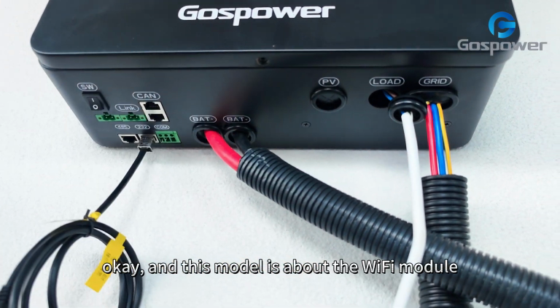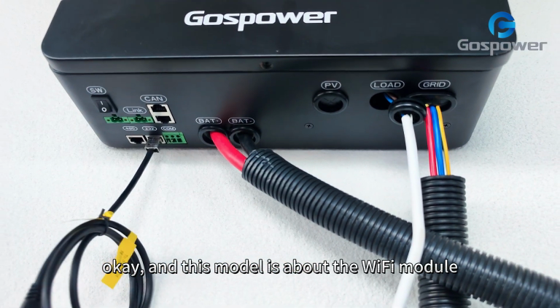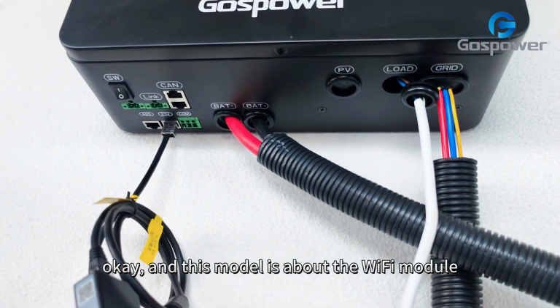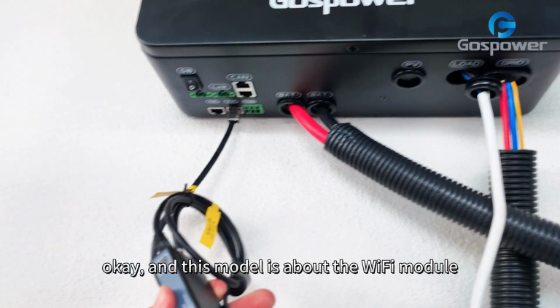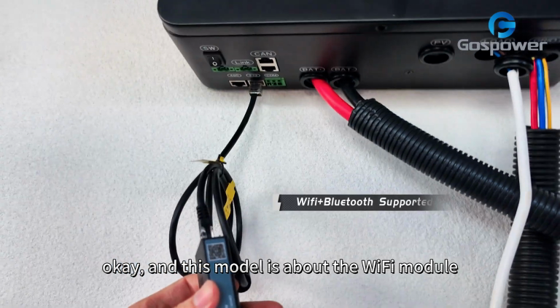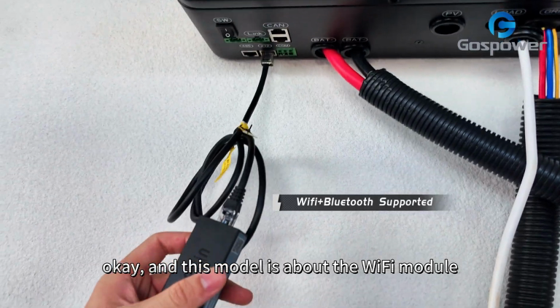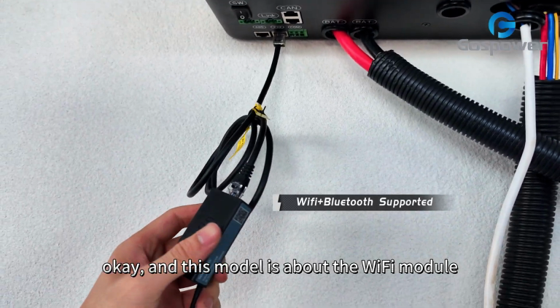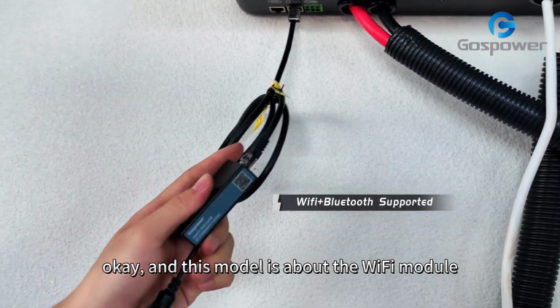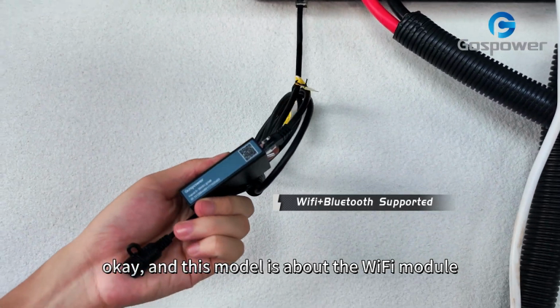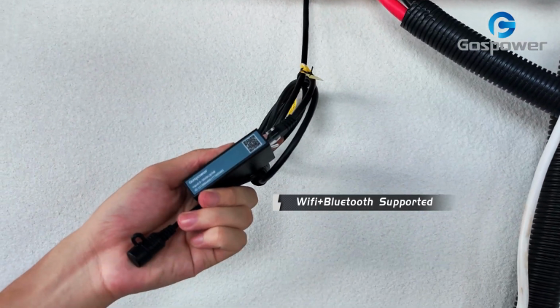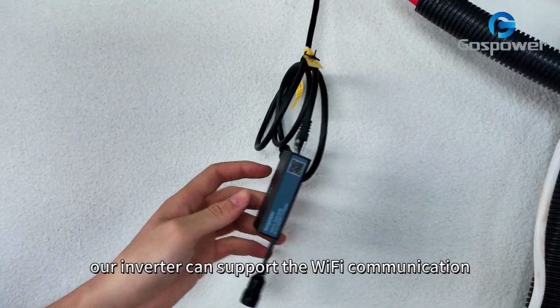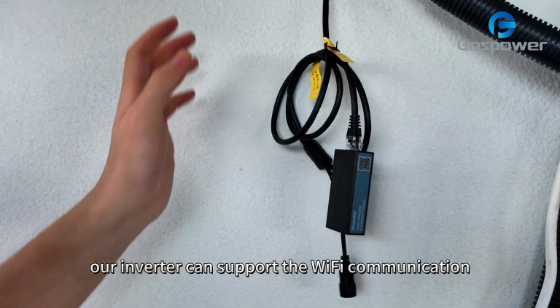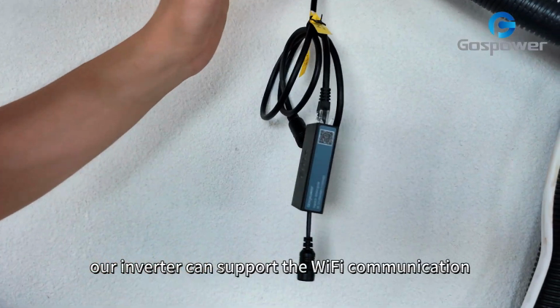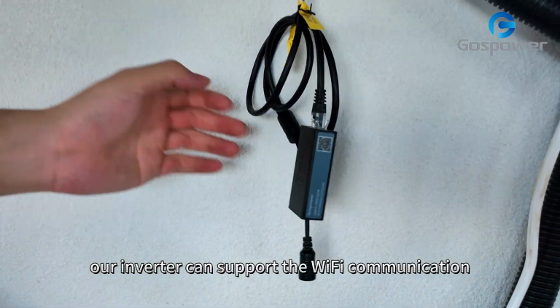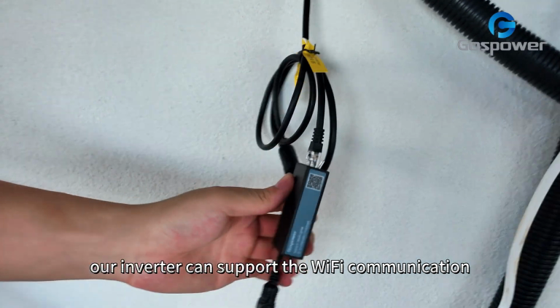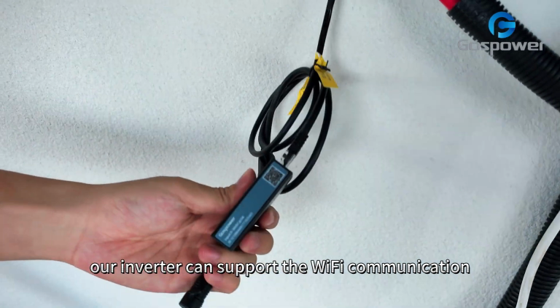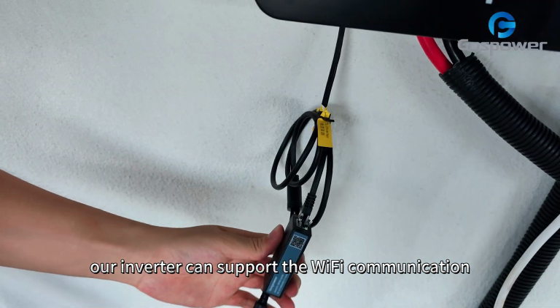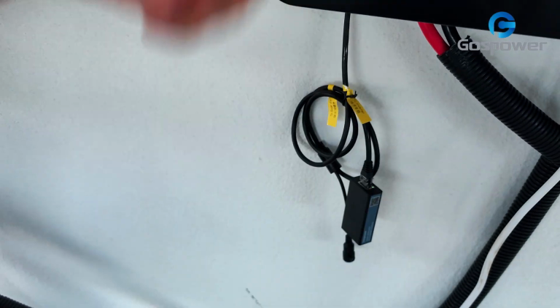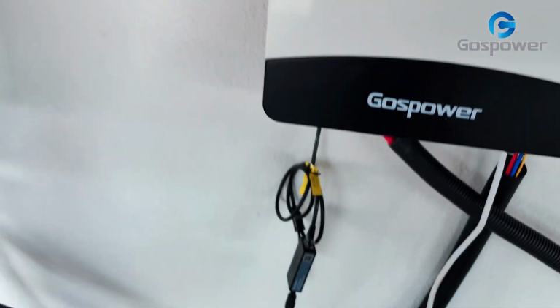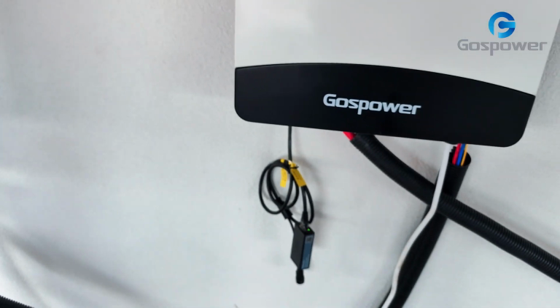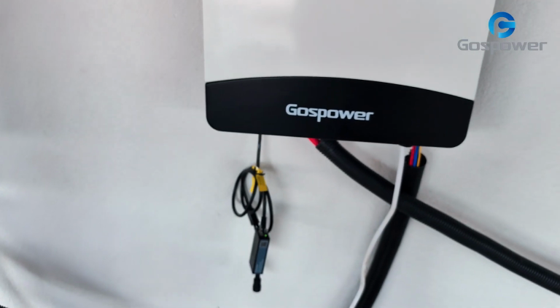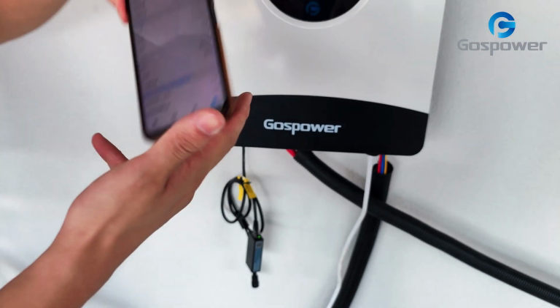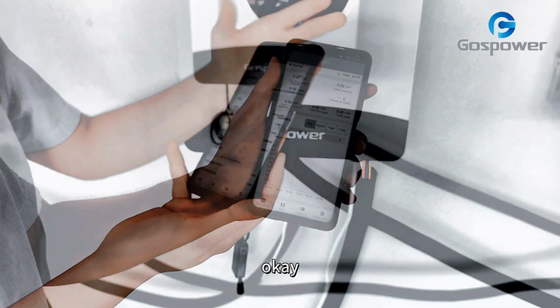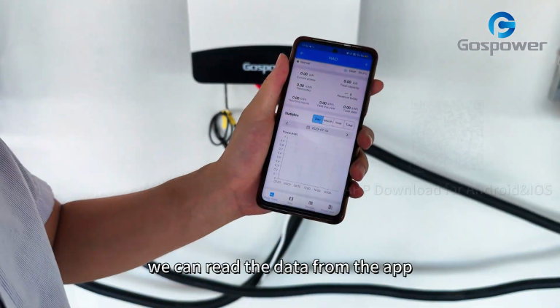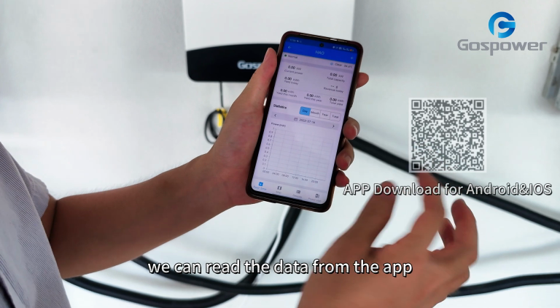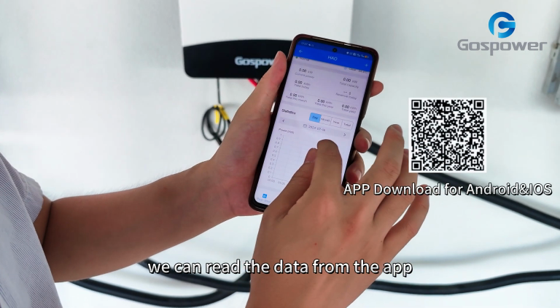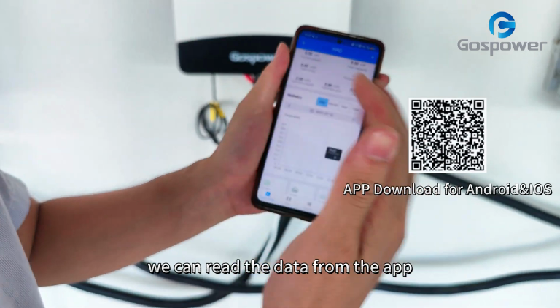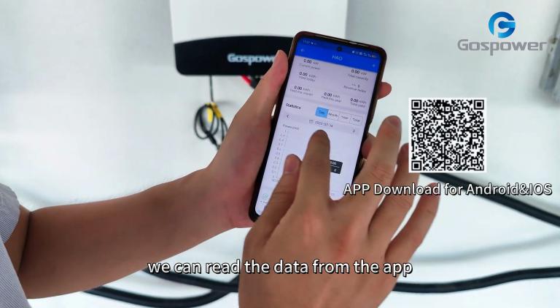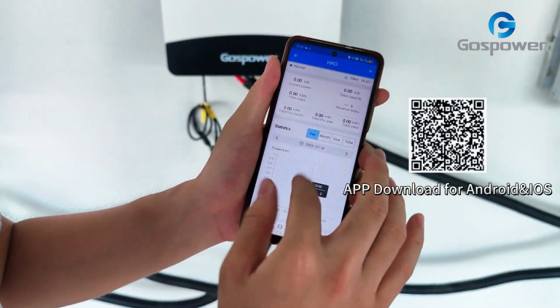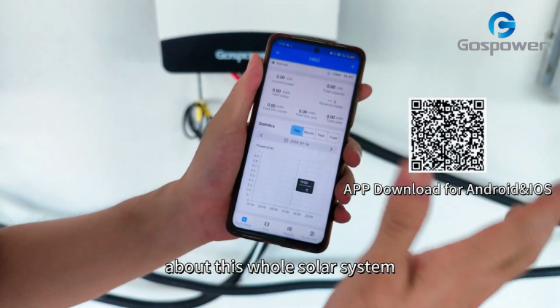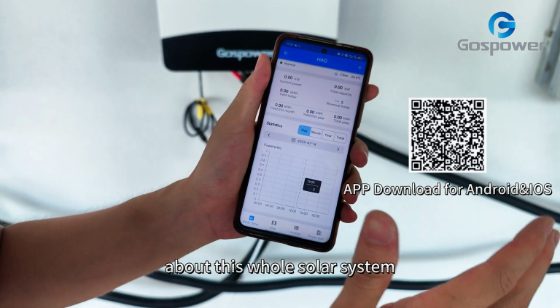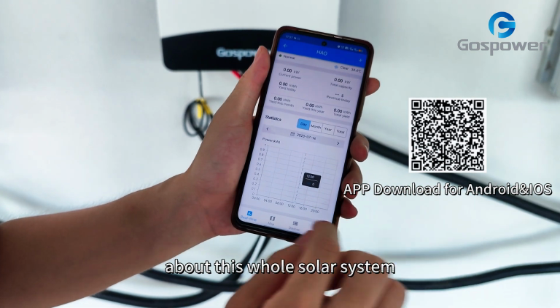This module is the Wi-Fi module. Our inverter can support Wi-Fi communication. We can read the data from the APP about the whole solar system.